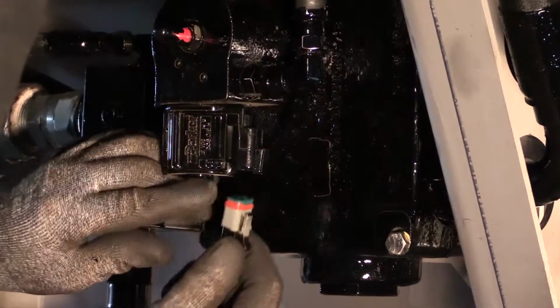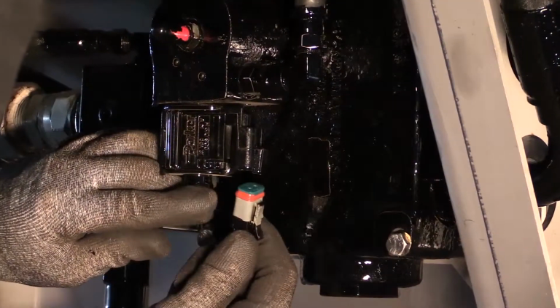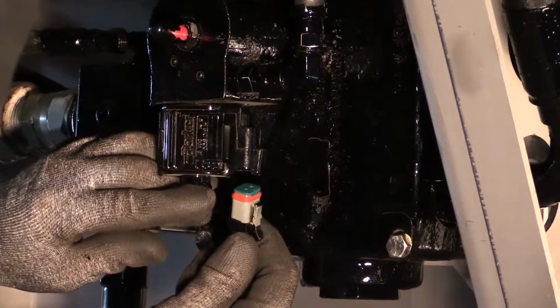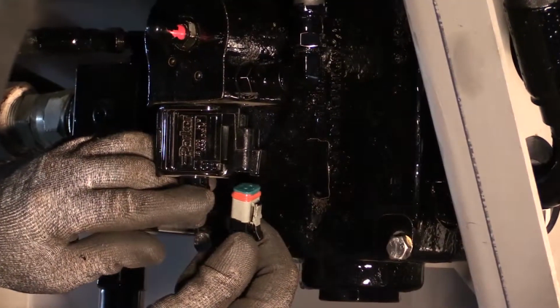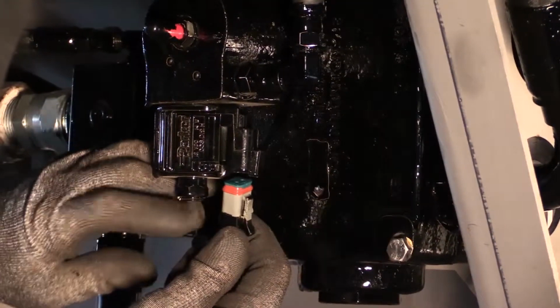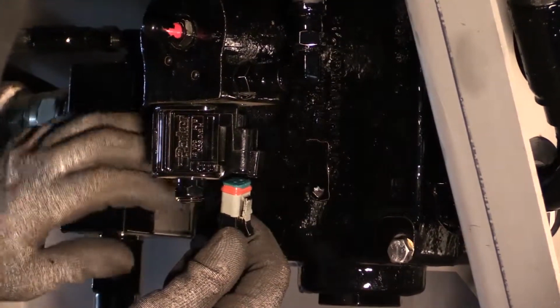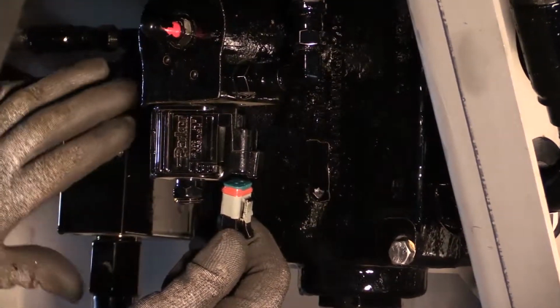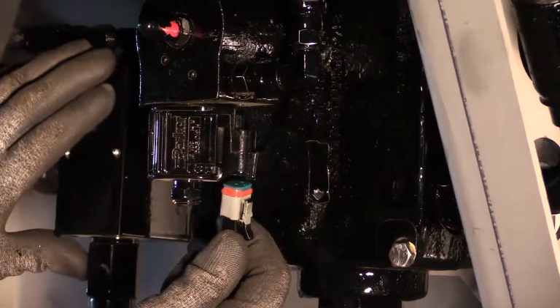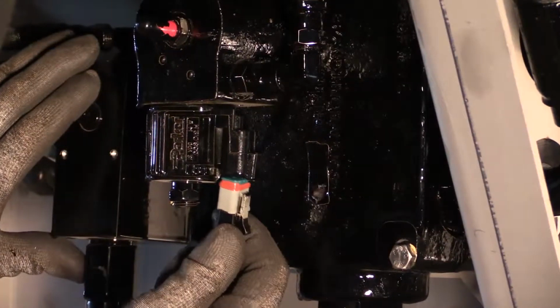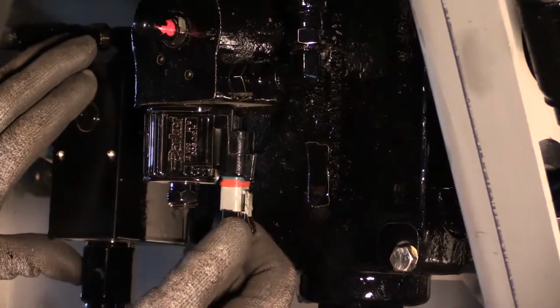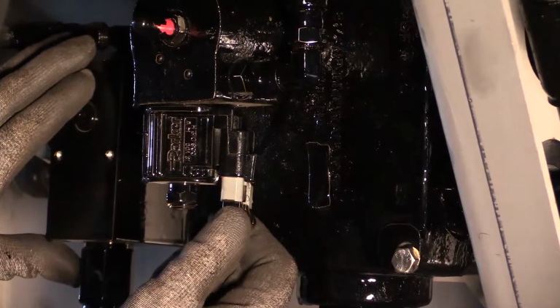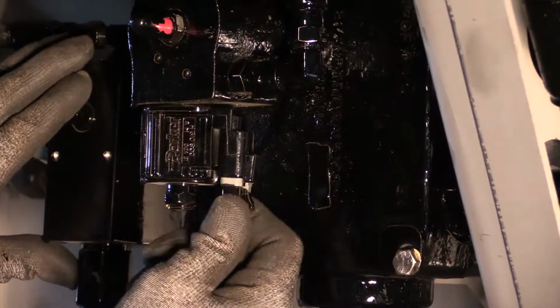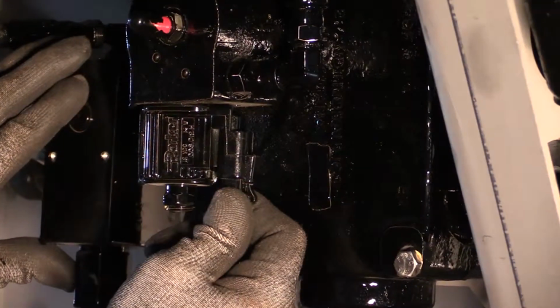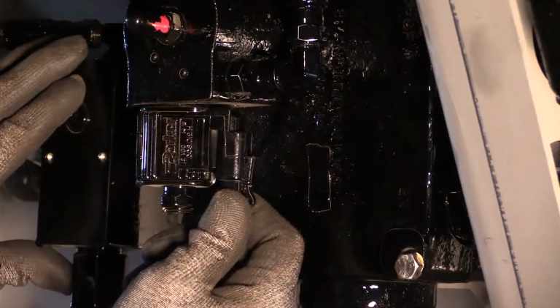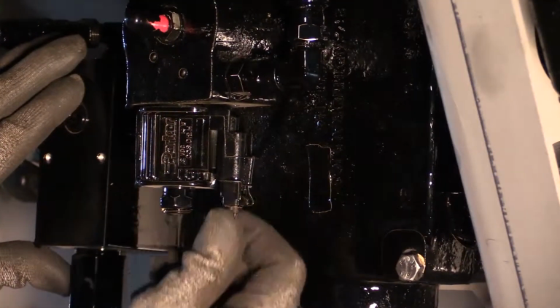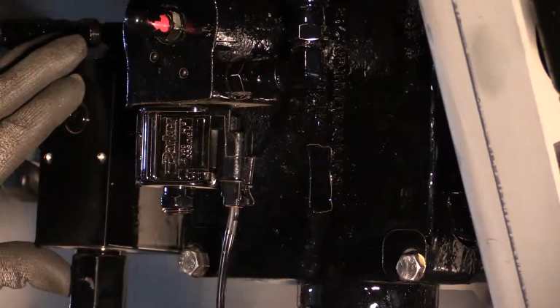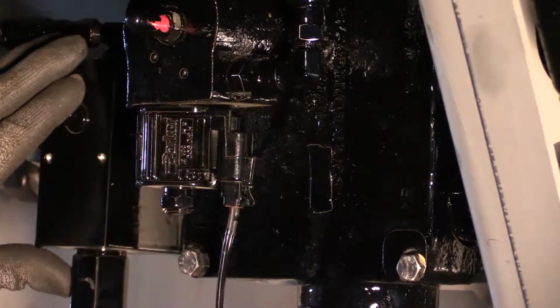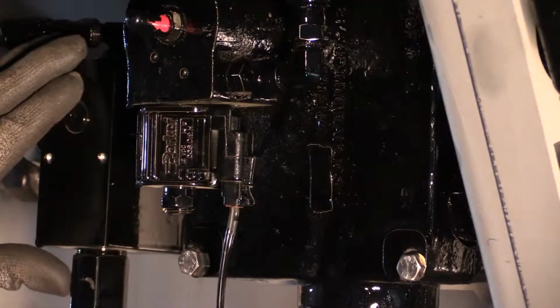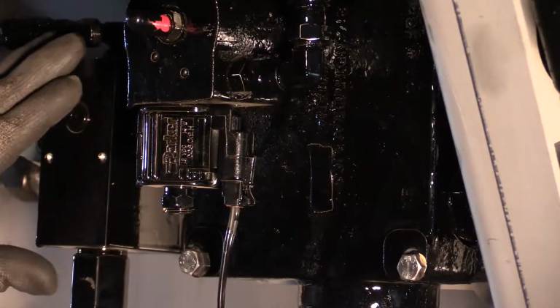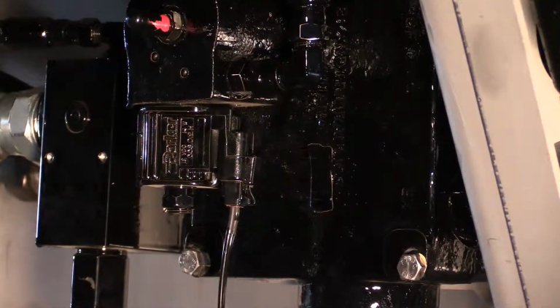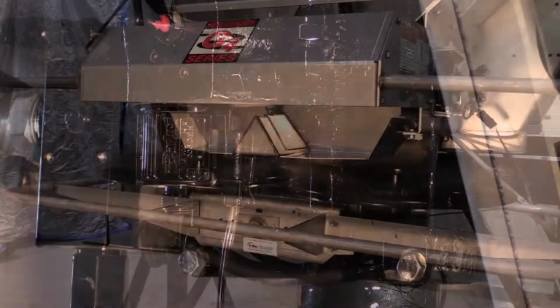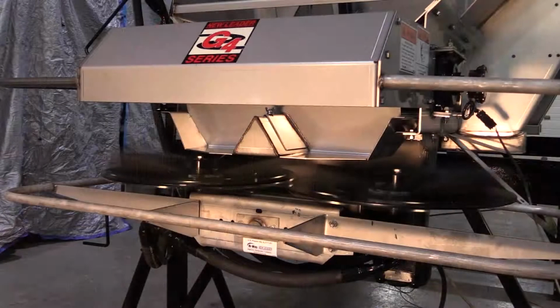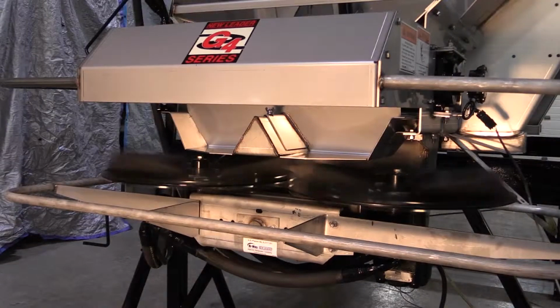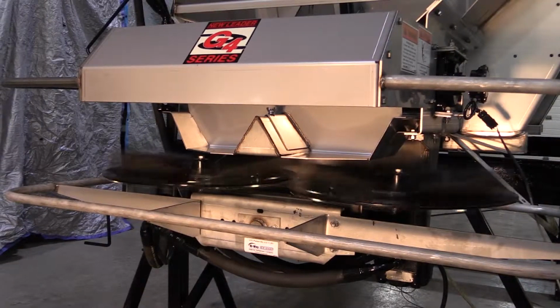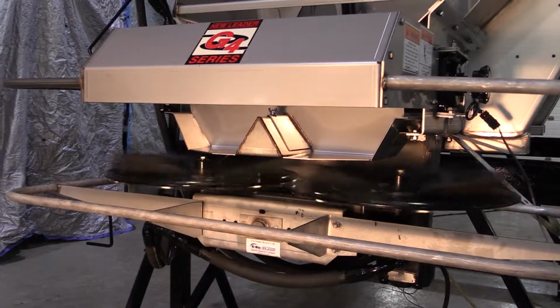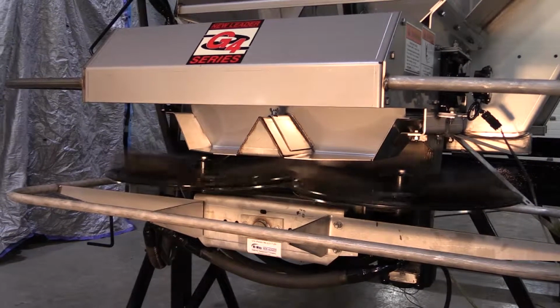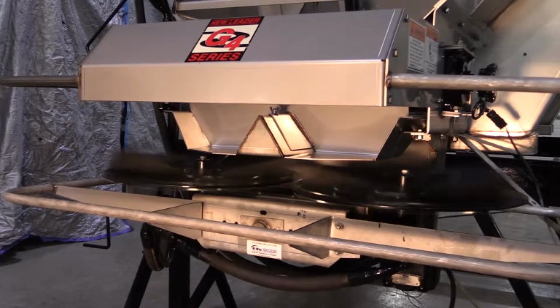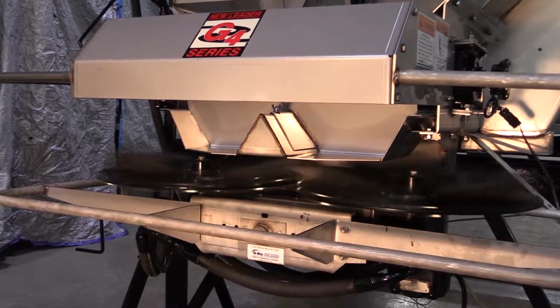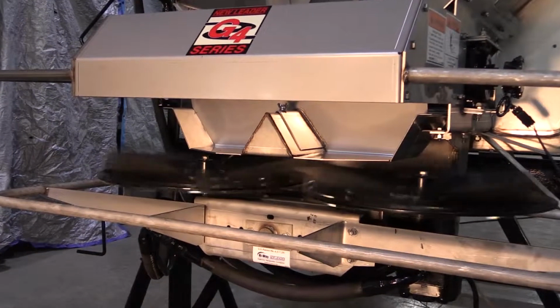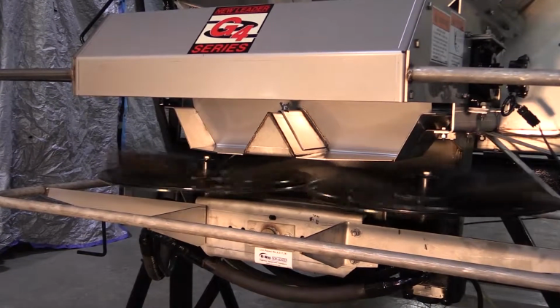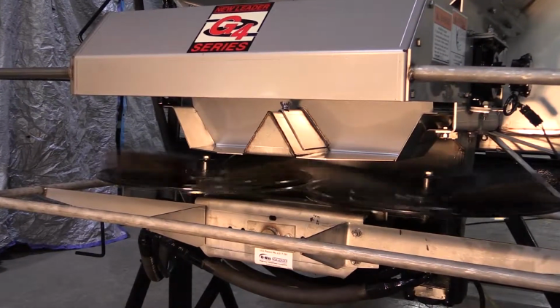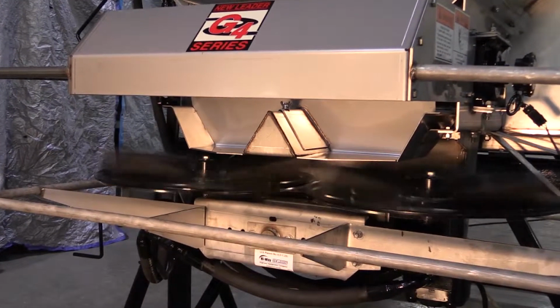Reconnect the PWM valve harness. Run the spinners for 5 minutes, then shut off the hydraulics and the engine.